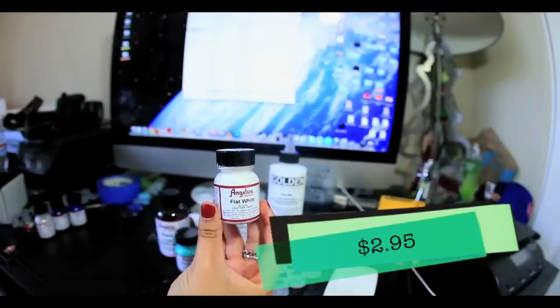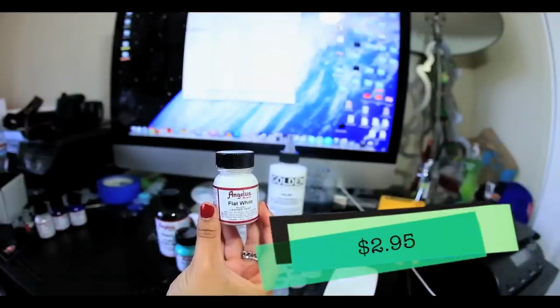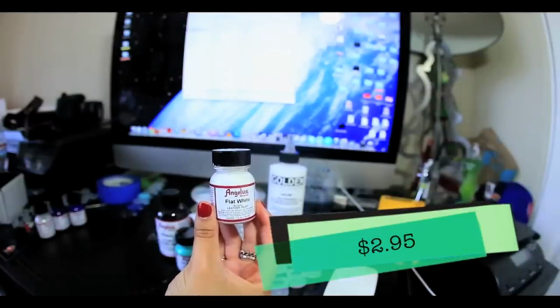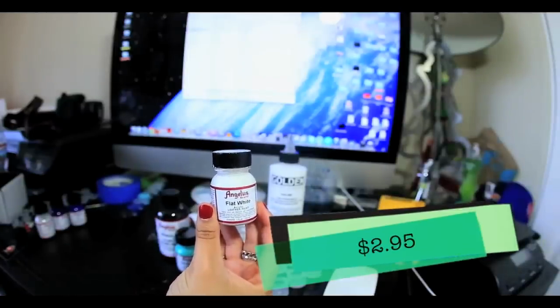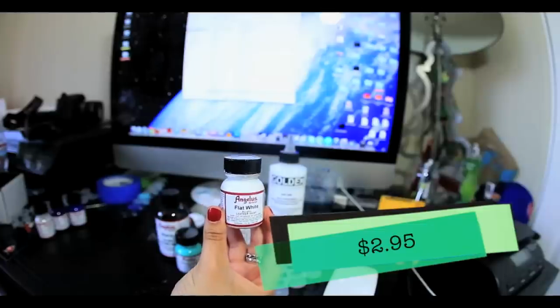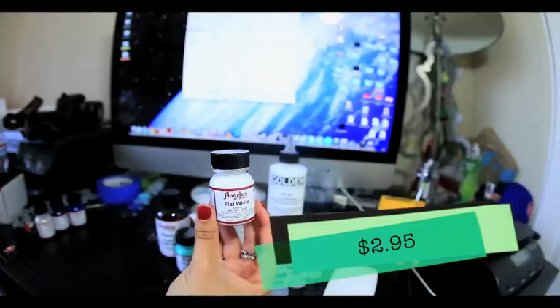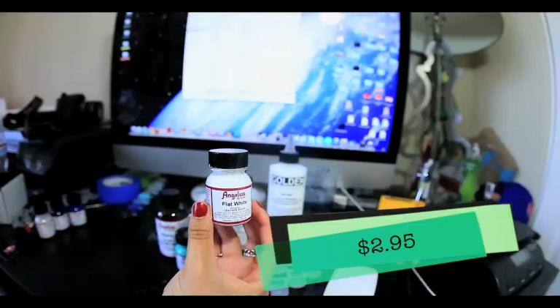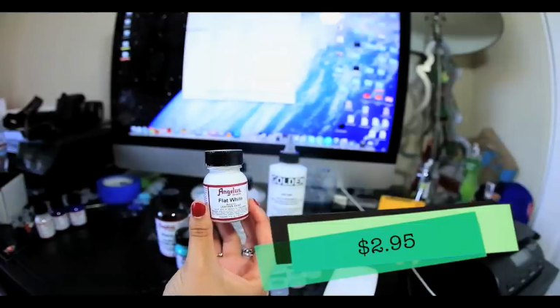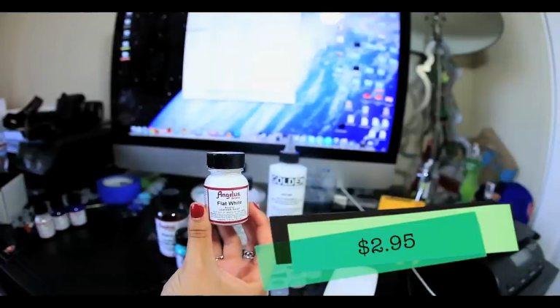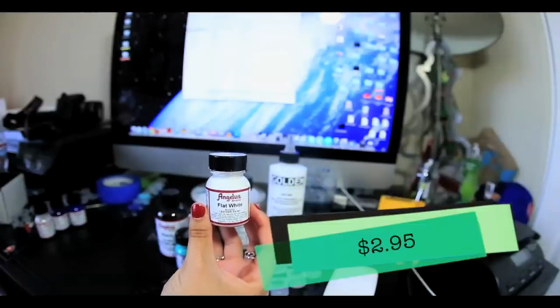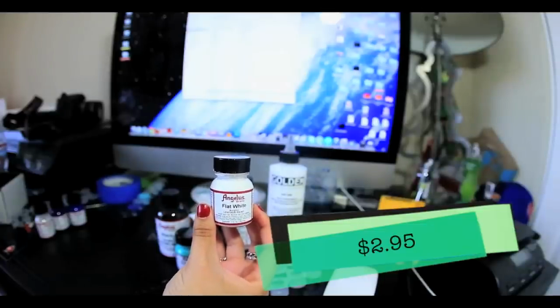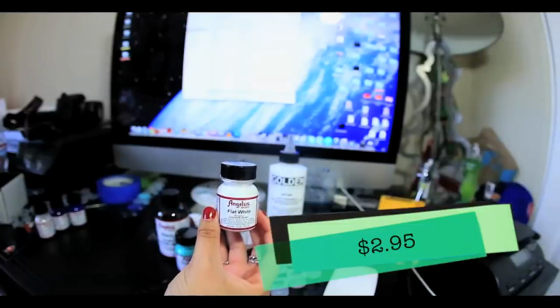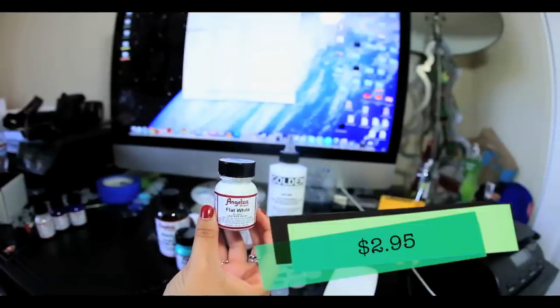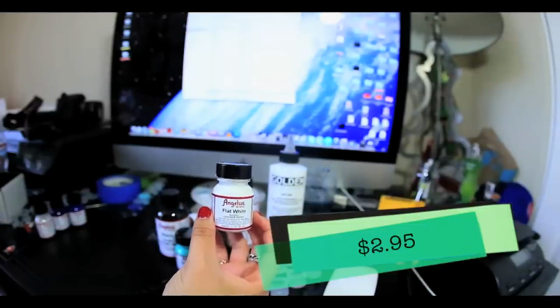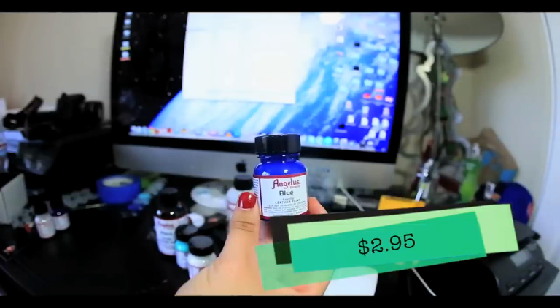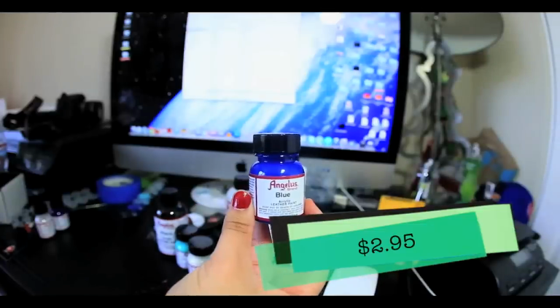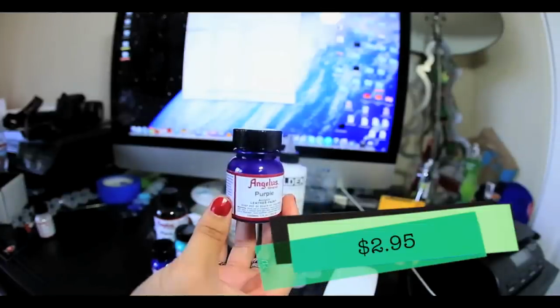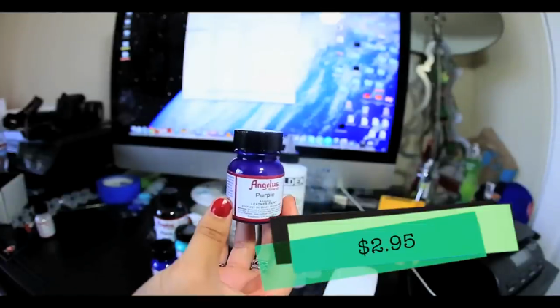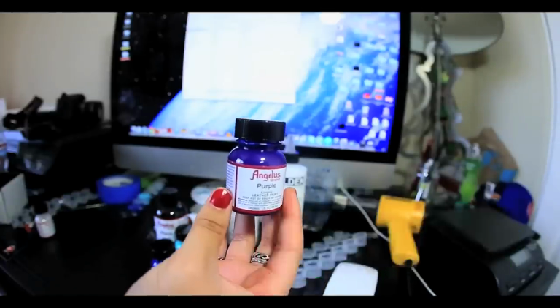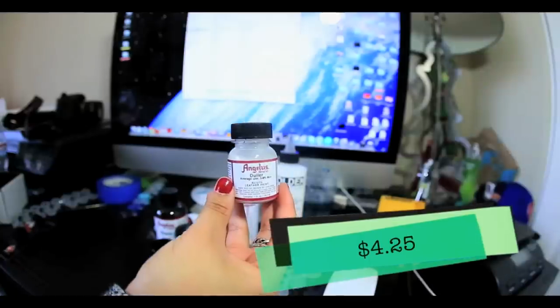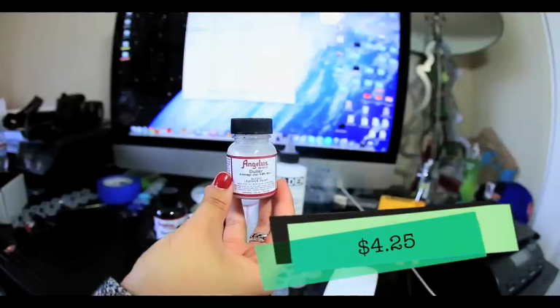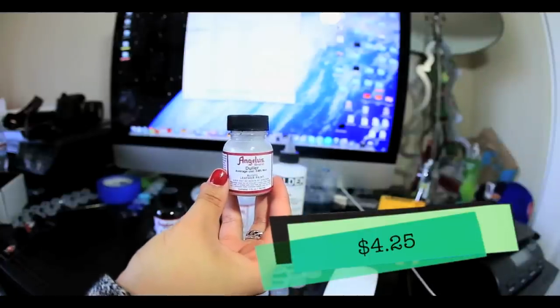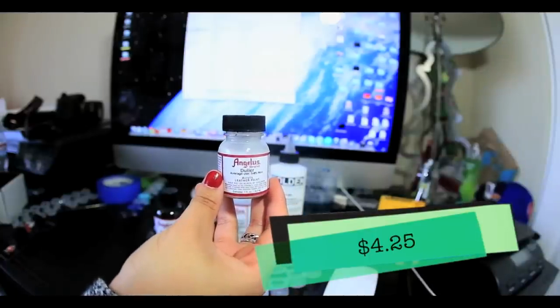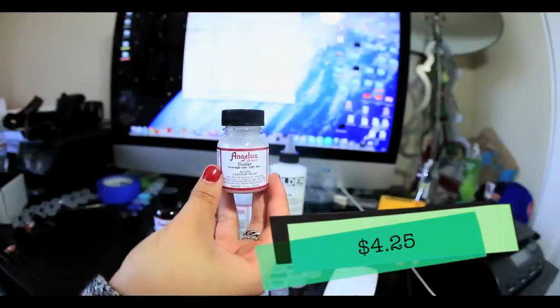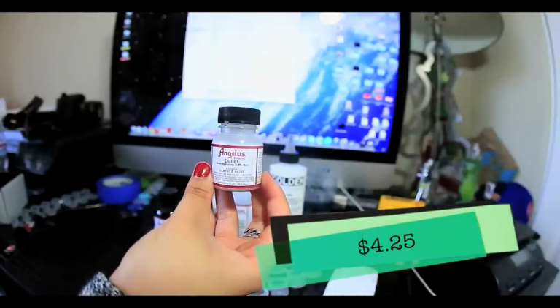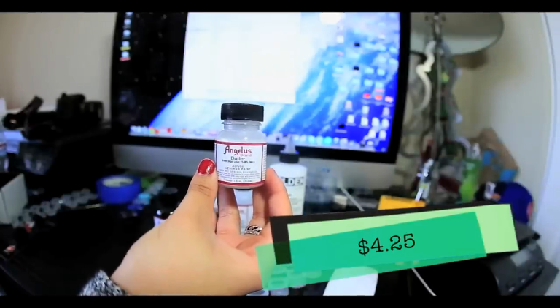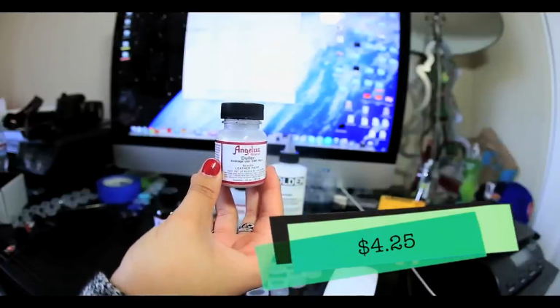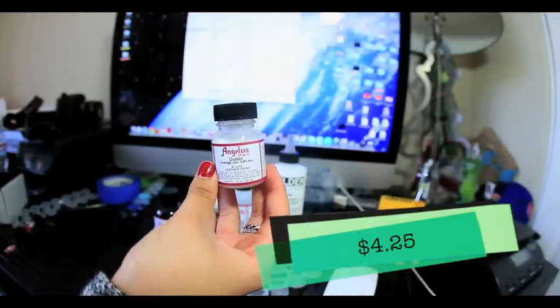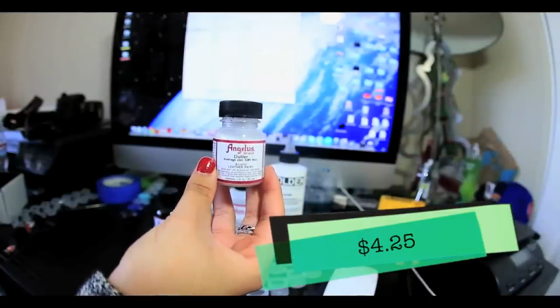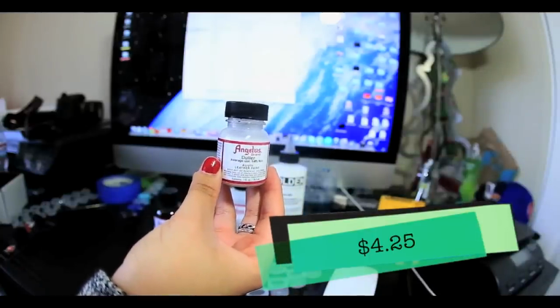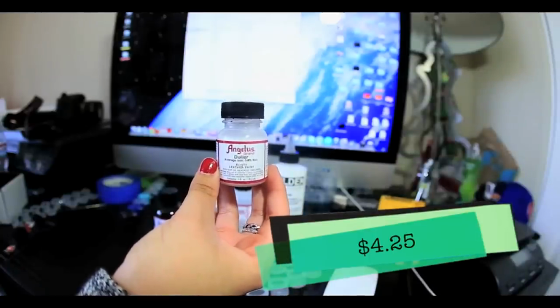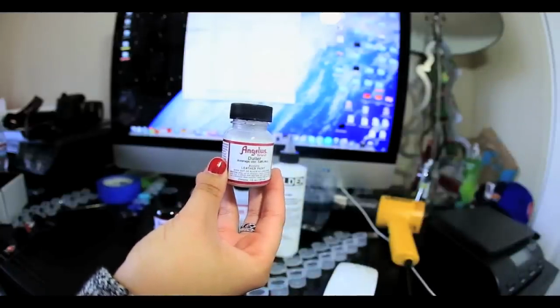For this particular shoe you're going to need black paint, gift box blue, flat white — make sure that it's flat white because there's a difference between flat white and white. Flat white is more matte and white is more glossy. You'll also need blue, purple, and most importantly Angelus duller to dull down the colors of your paint so that they're not super glossy.